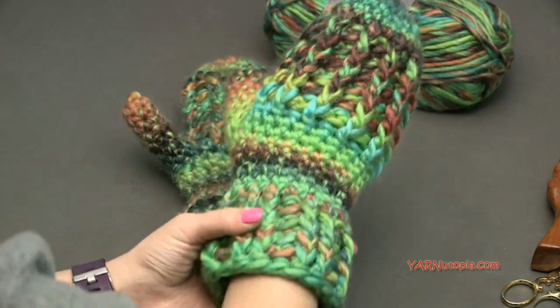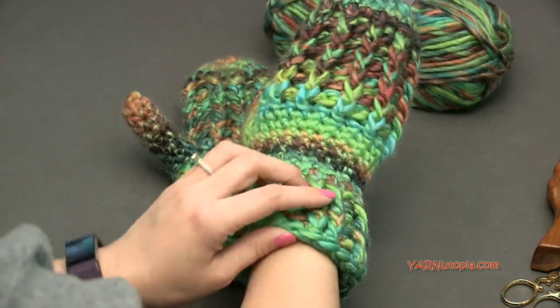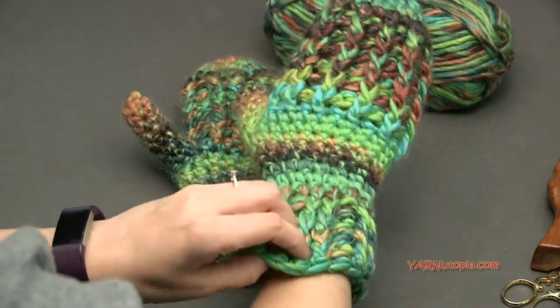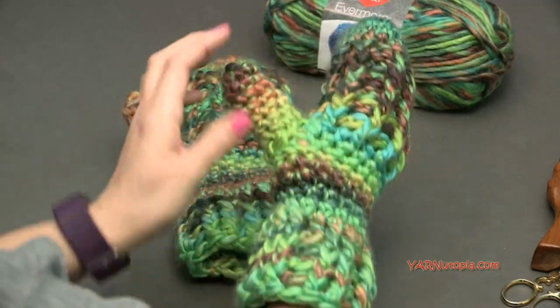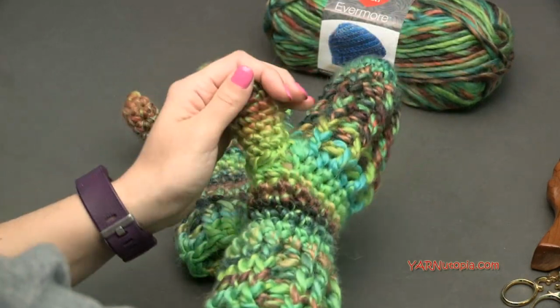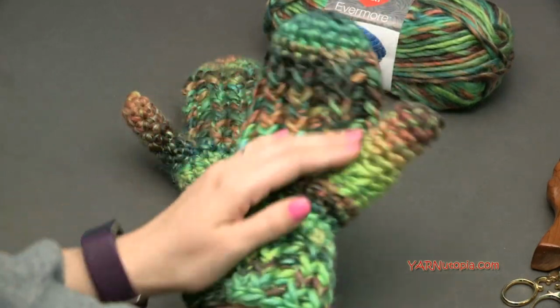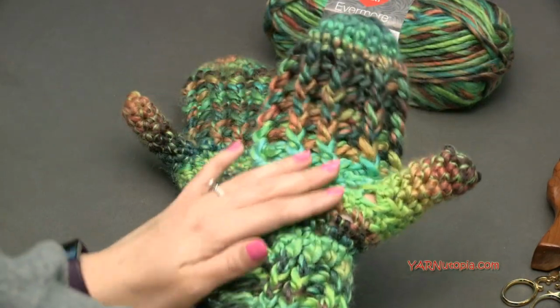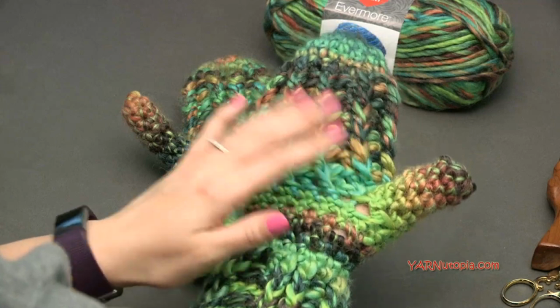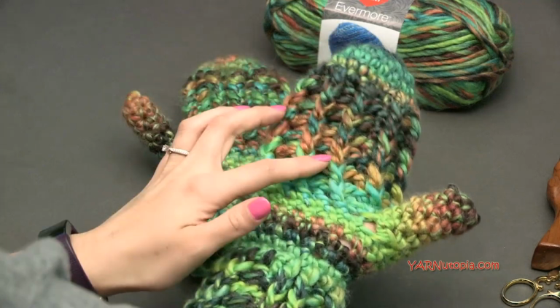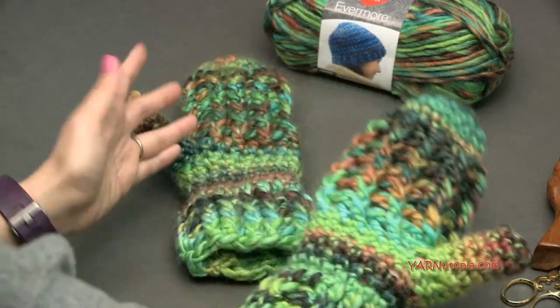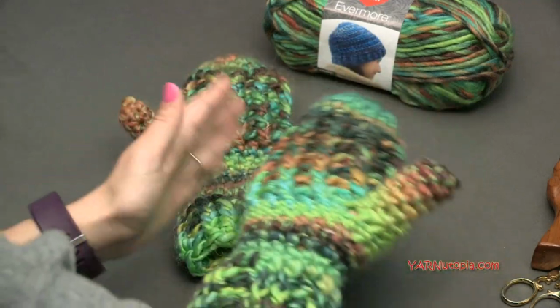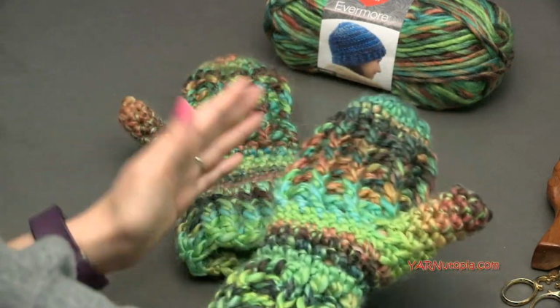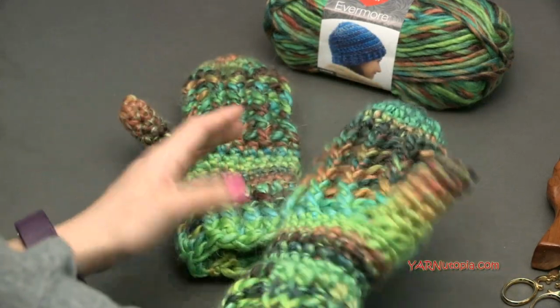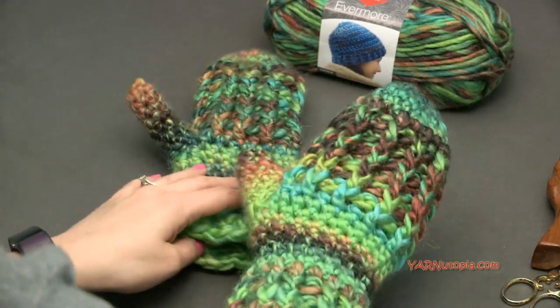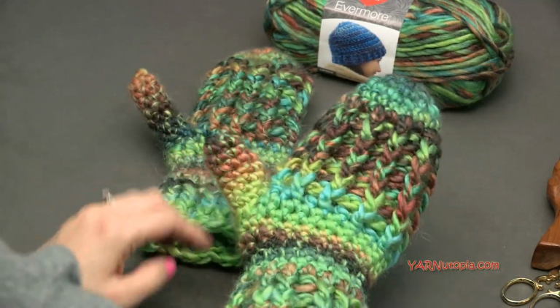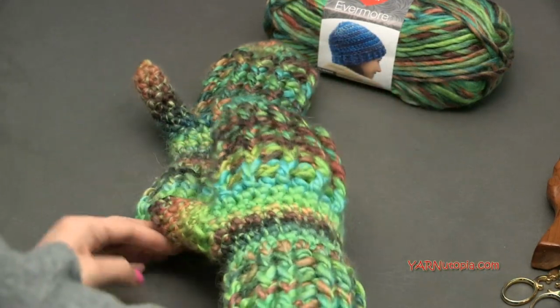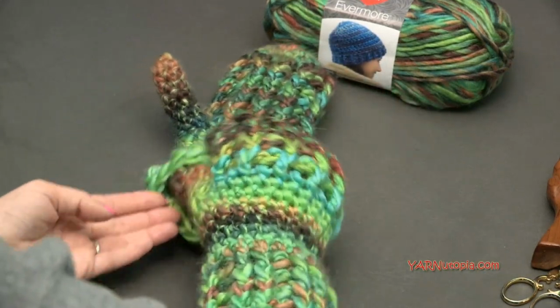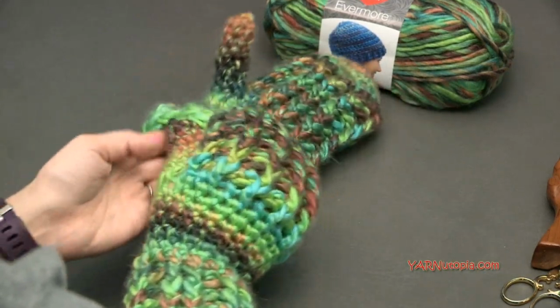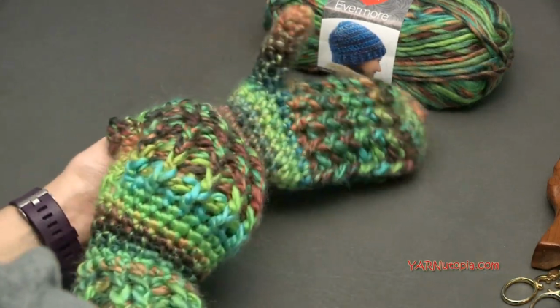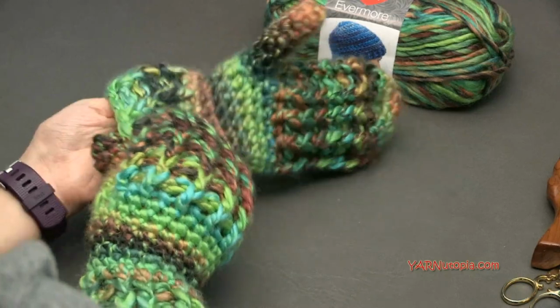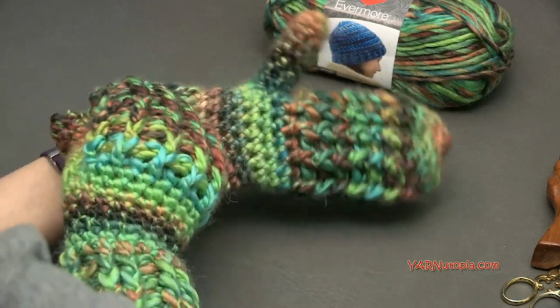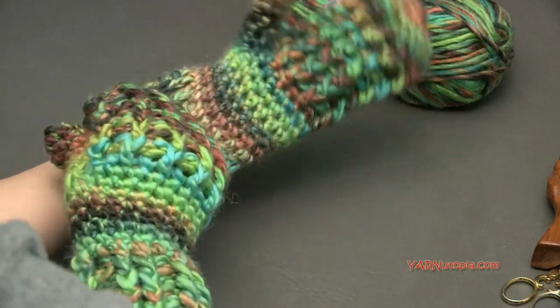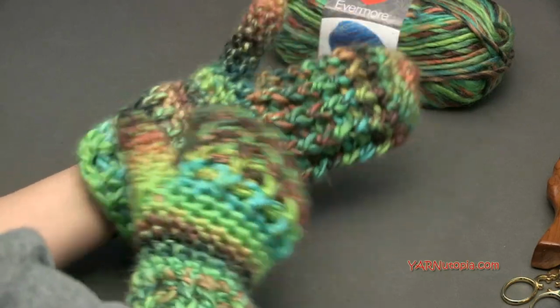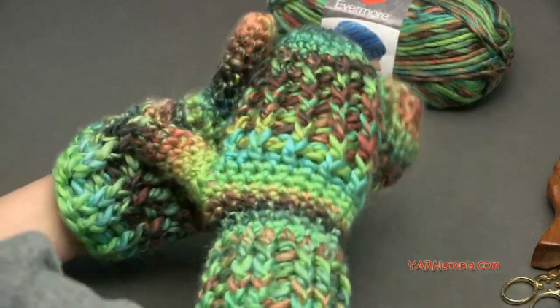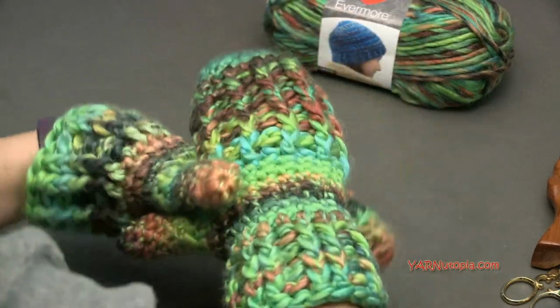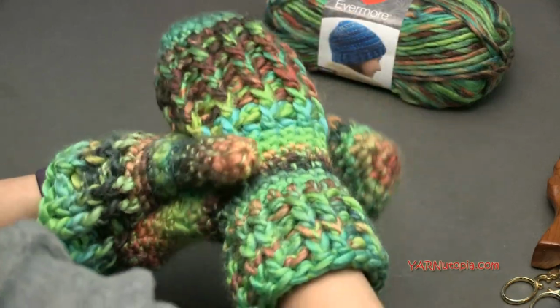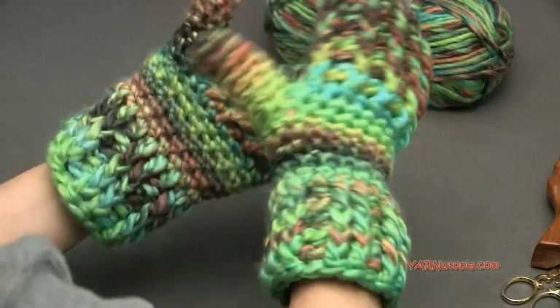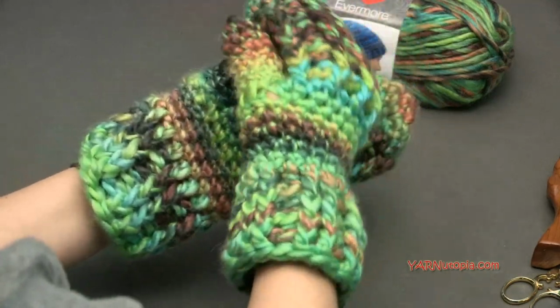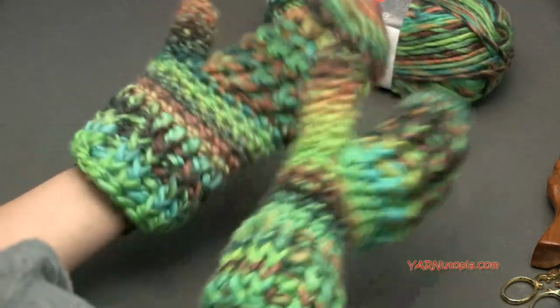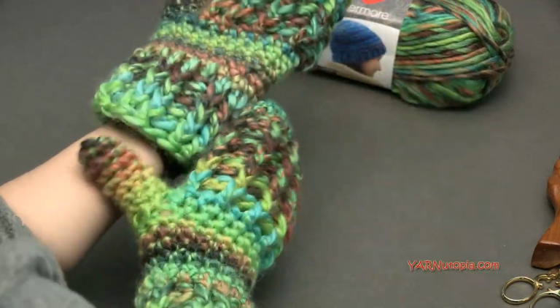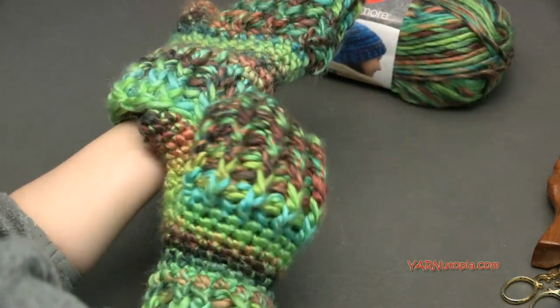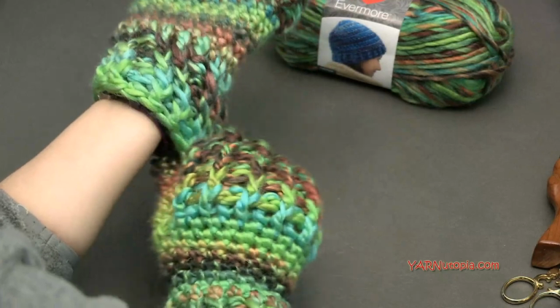These are the fabulous mittens. There's no right or left hand — it's the same pattern. We're just making one and then you can make the other one exactly the same.